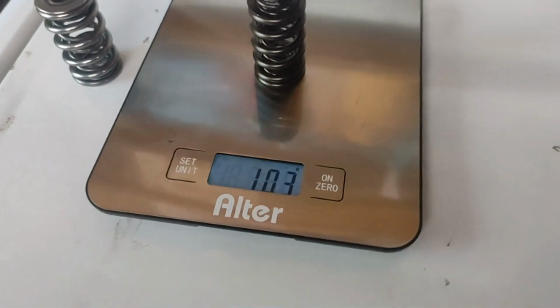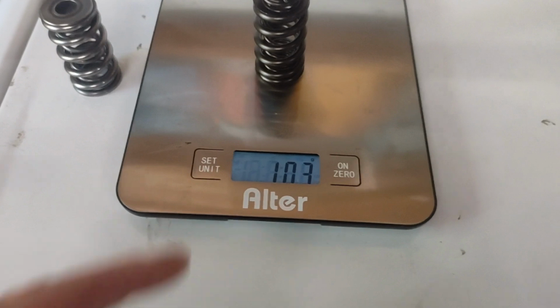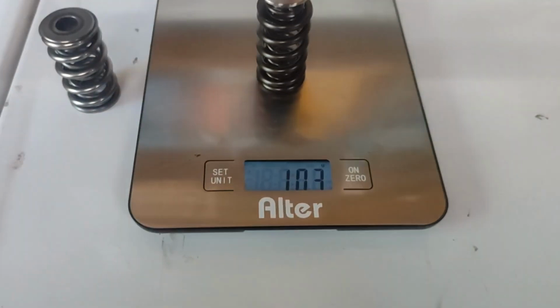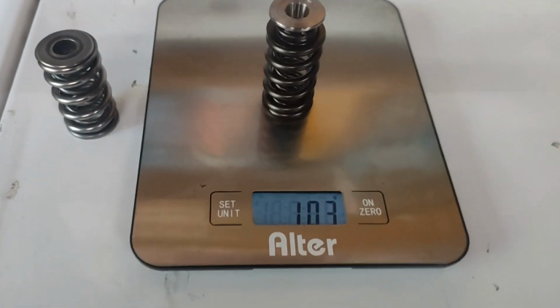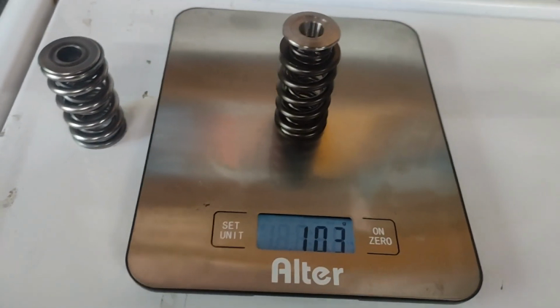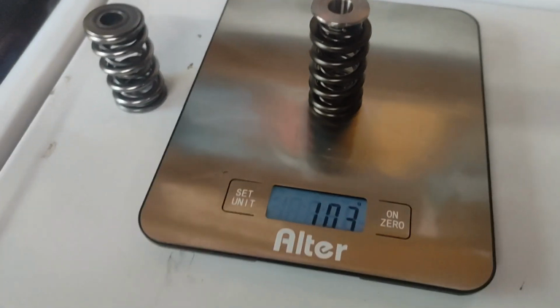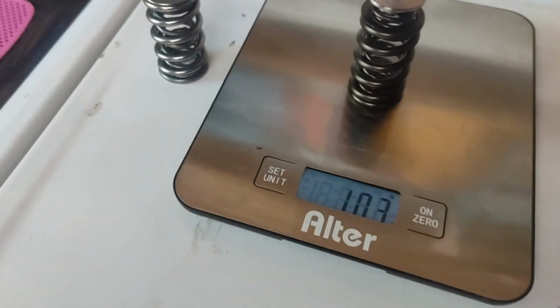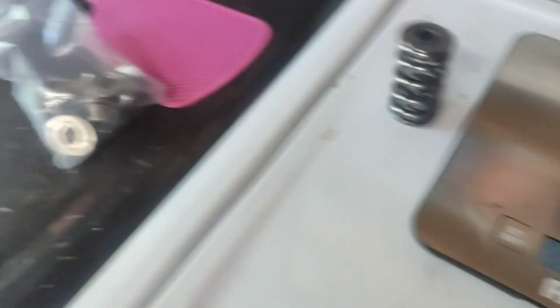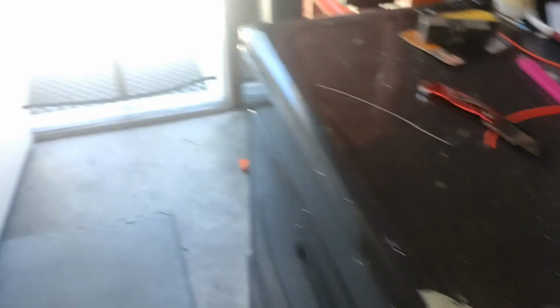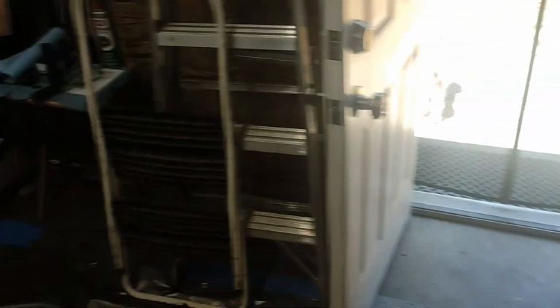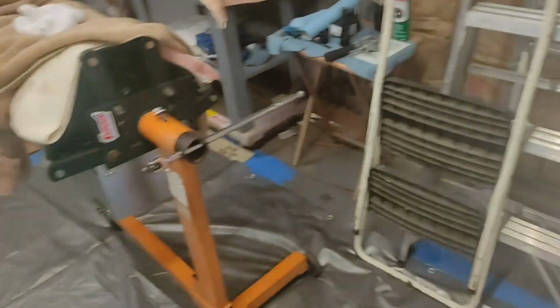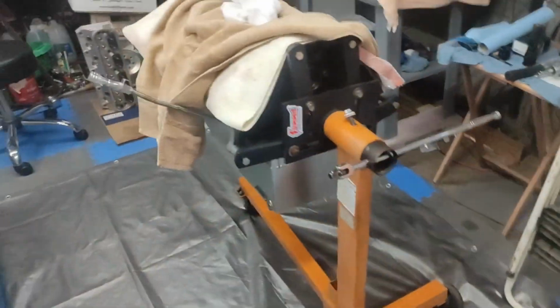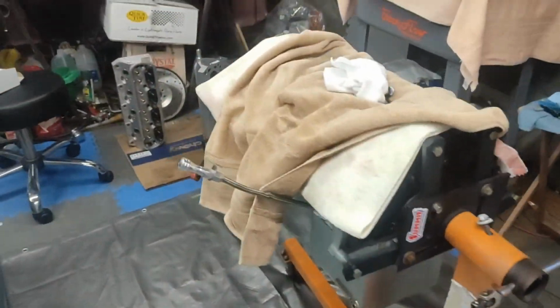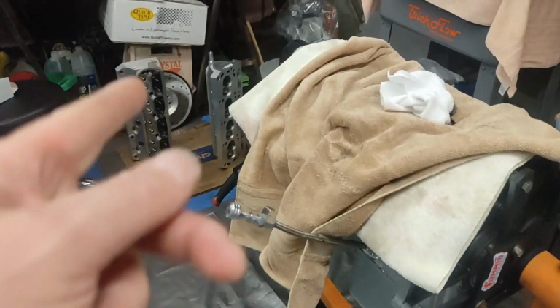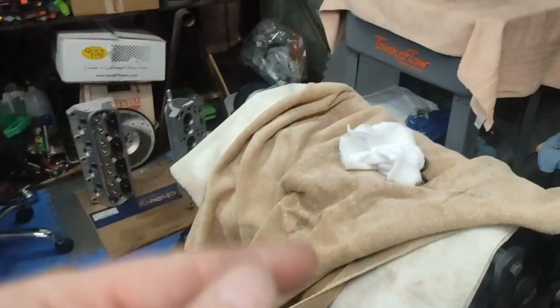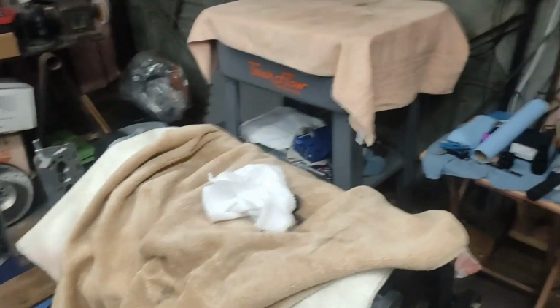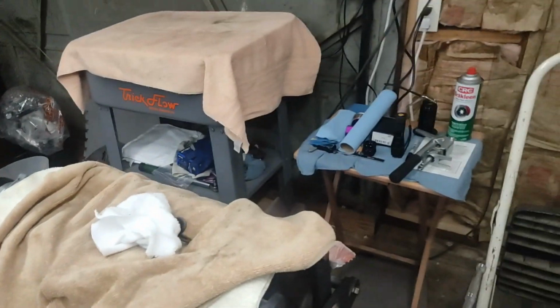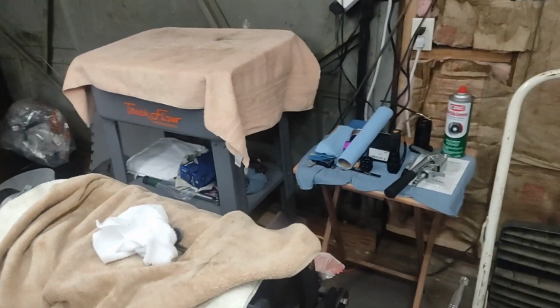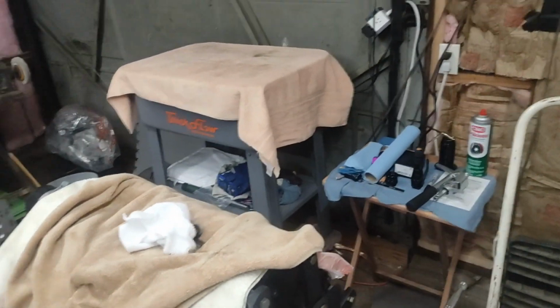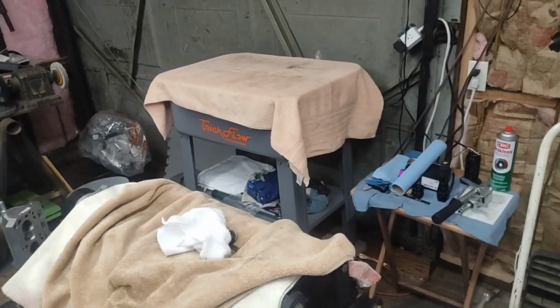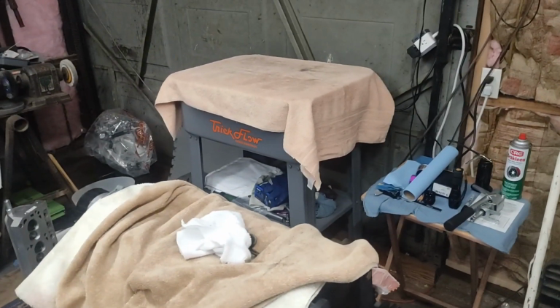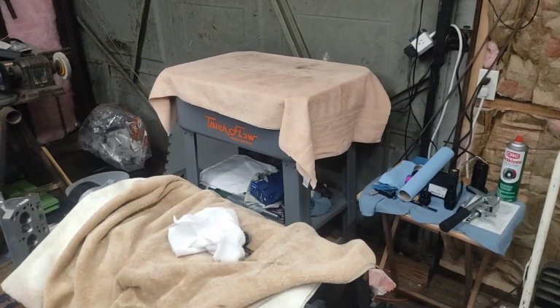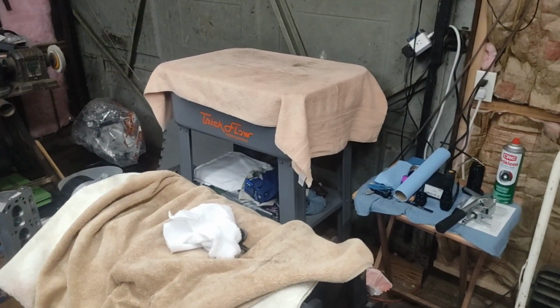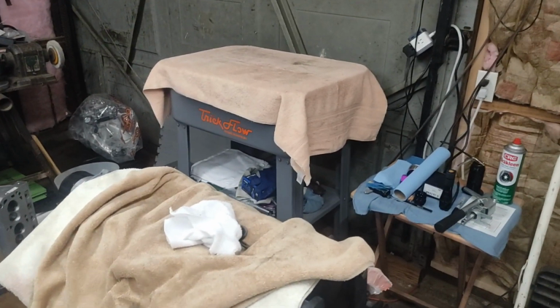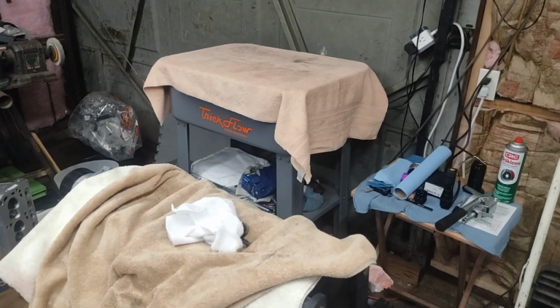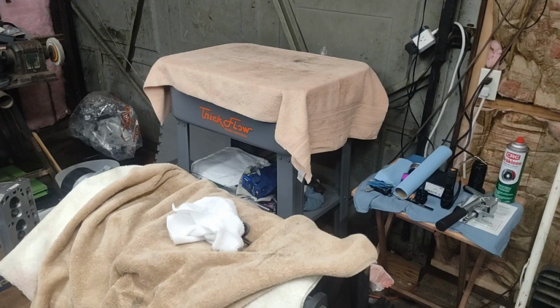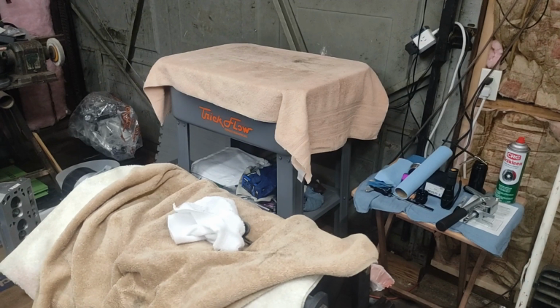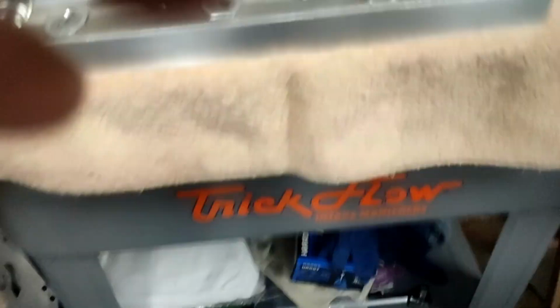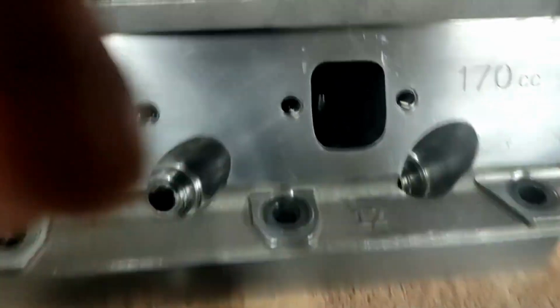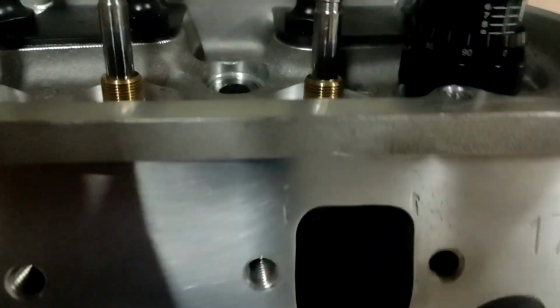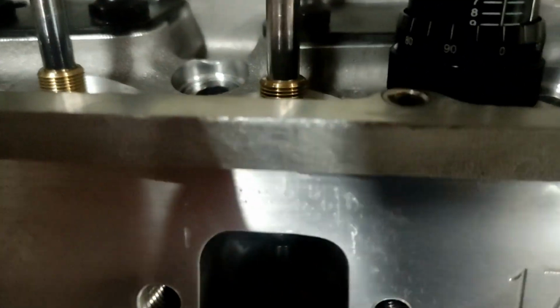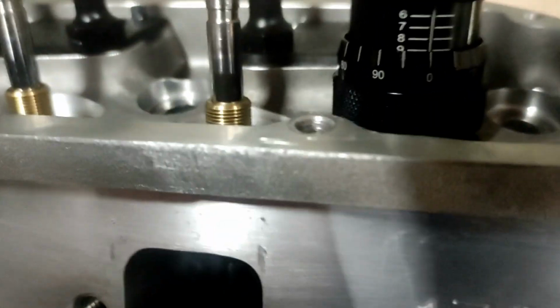So that's a five gram savings and a stronger spring overall. I'm going to go ahead — I got the heads cleaned up here — I'm going to go ahead and set the installed height and I'll show you where we're at in just a second.